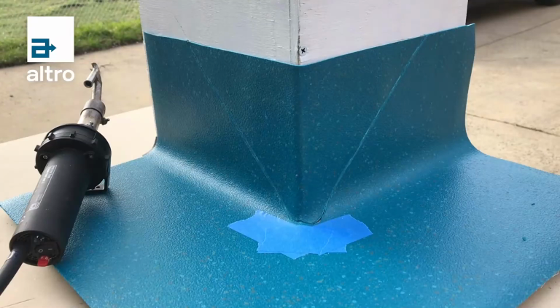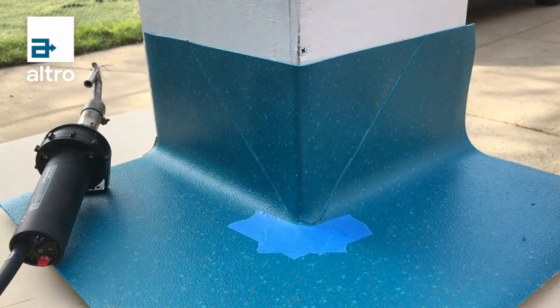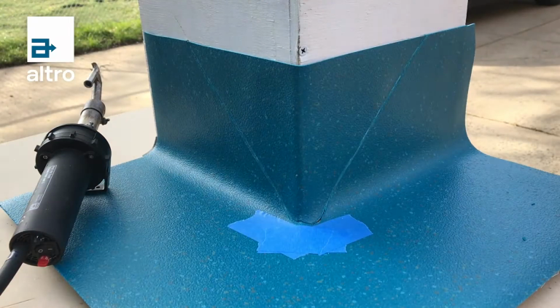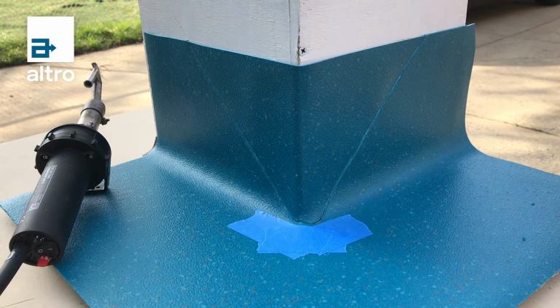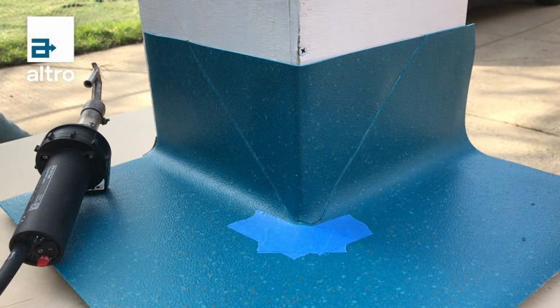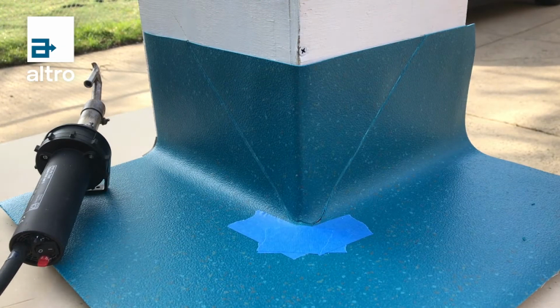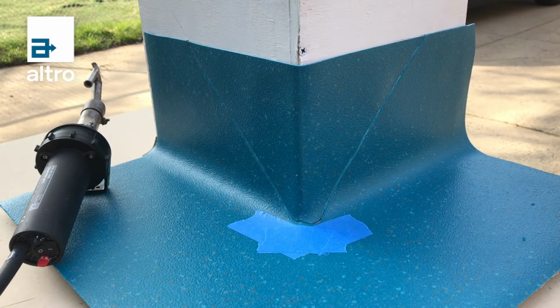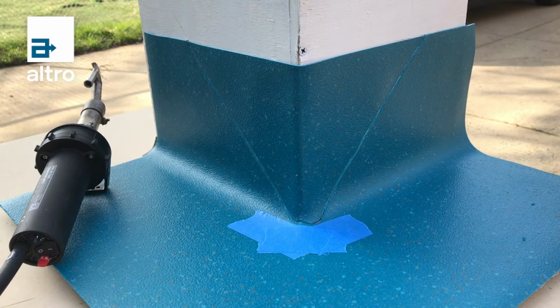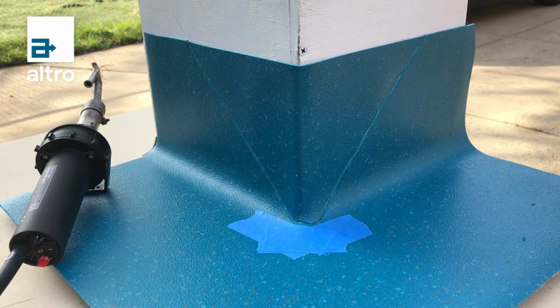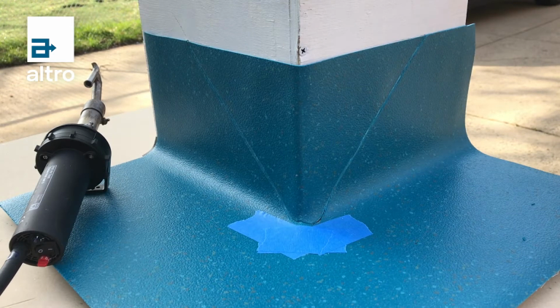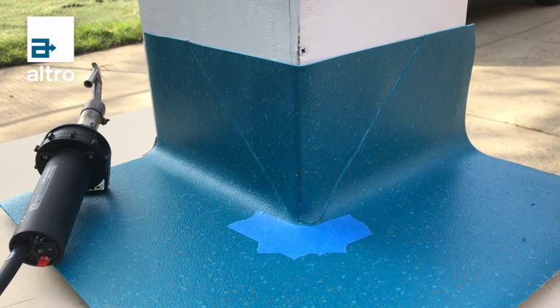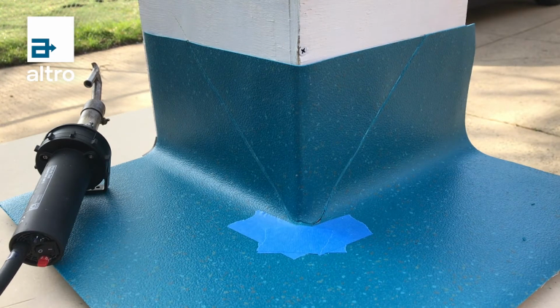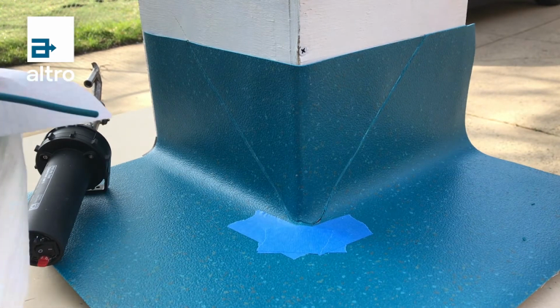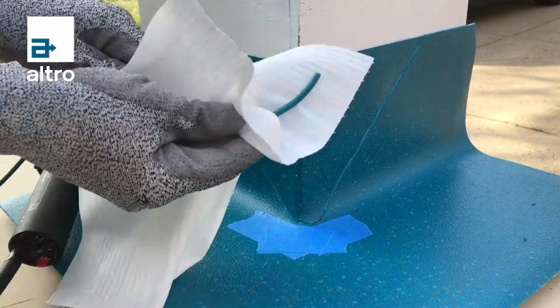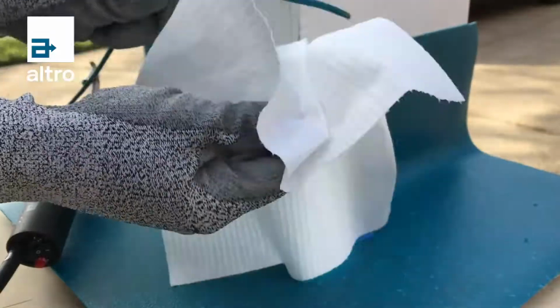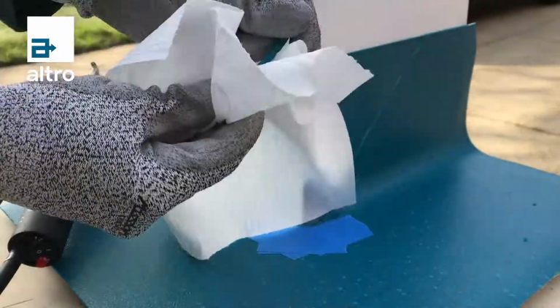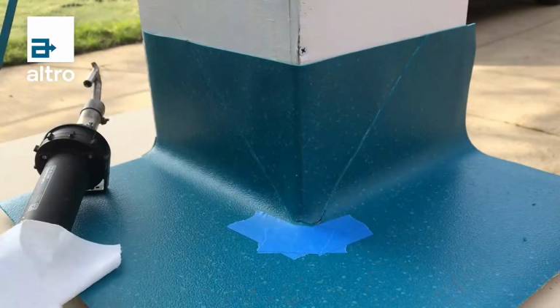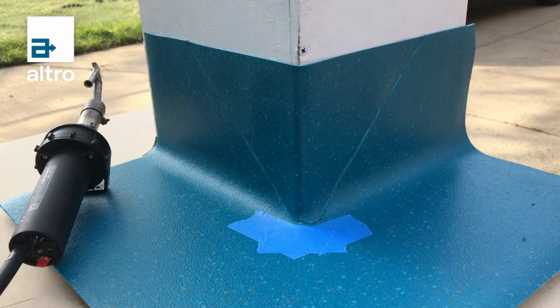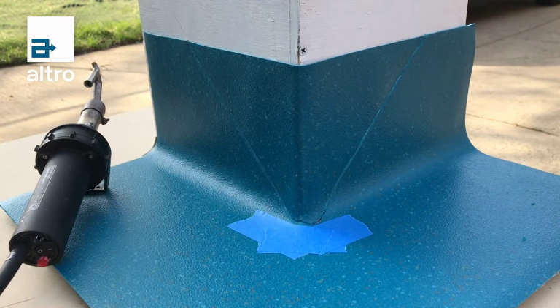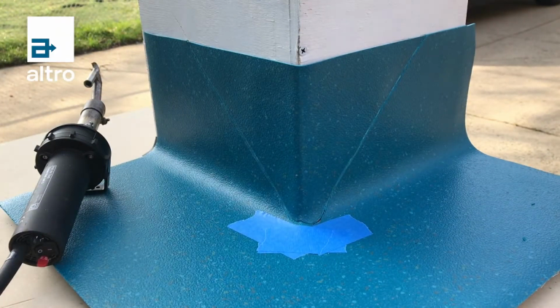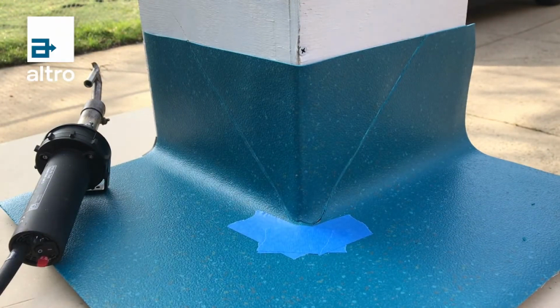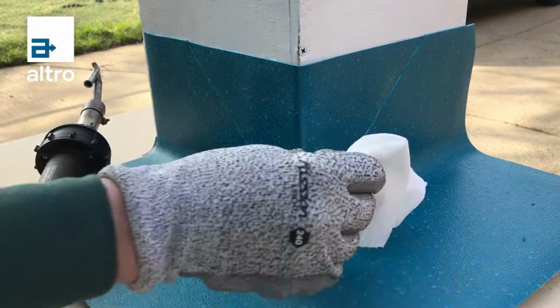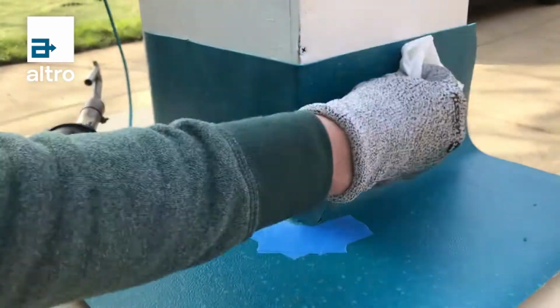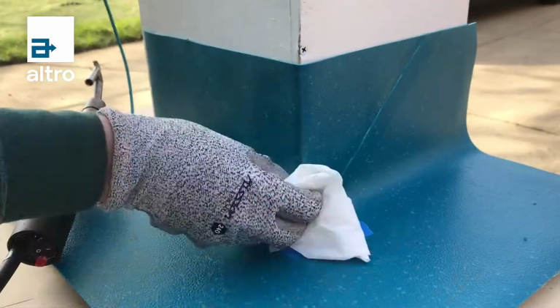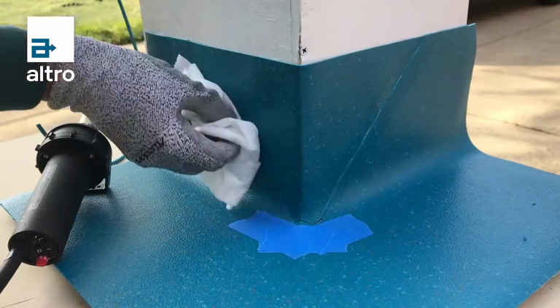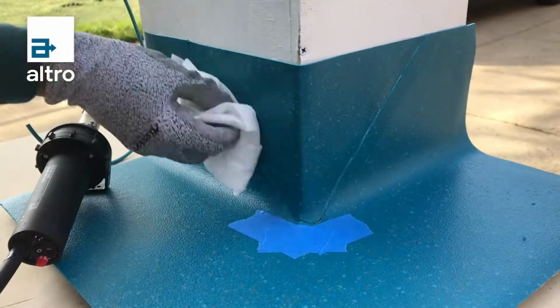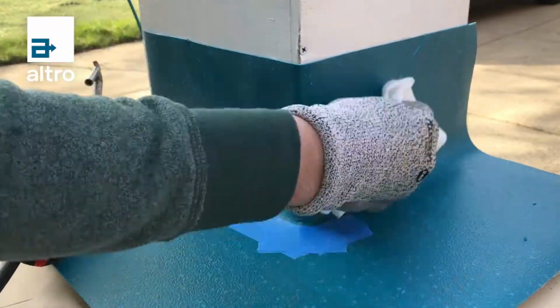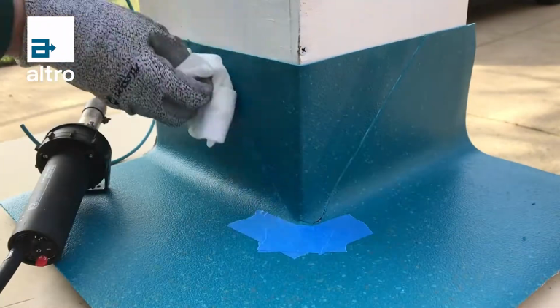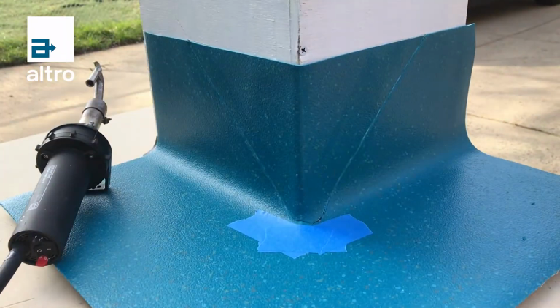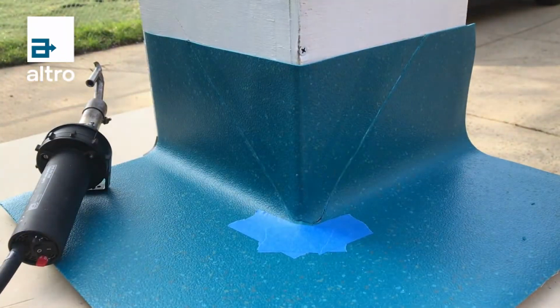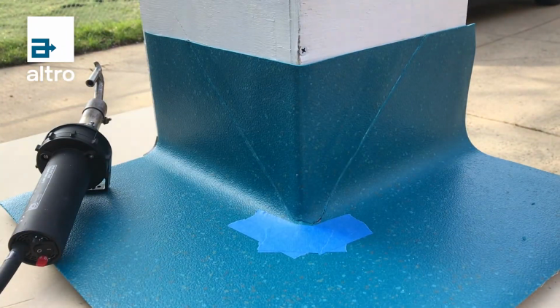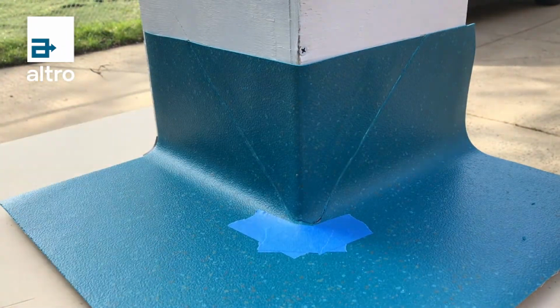After the grooving is complete, clean the seam location of any debris. Apply a few layers of painter's tape or similar just below the v-plug on the floor to prevent scorching.